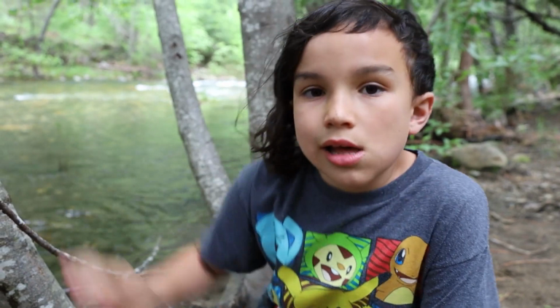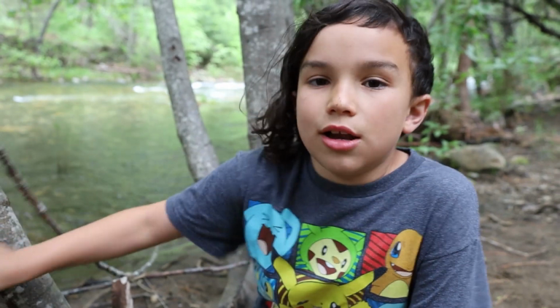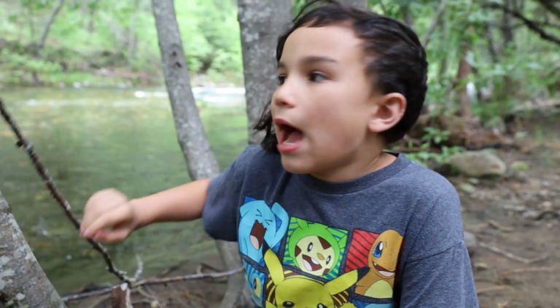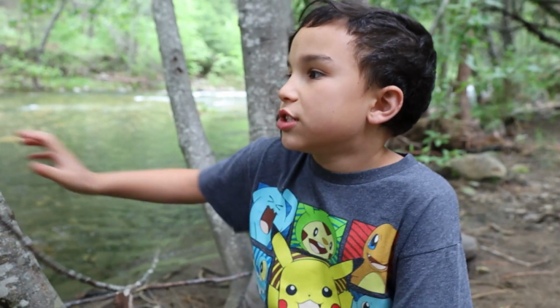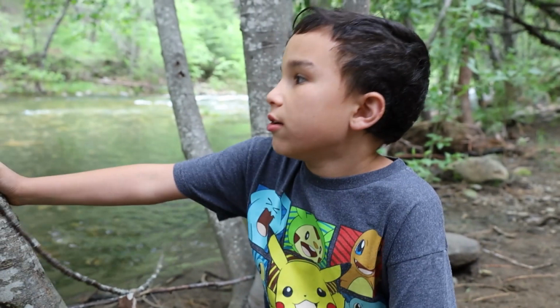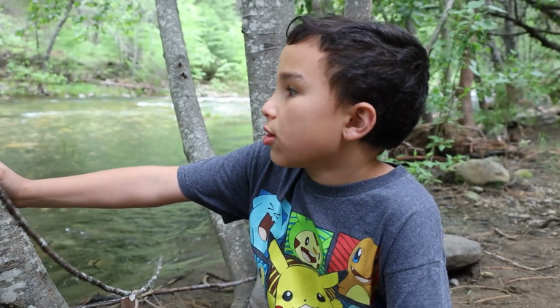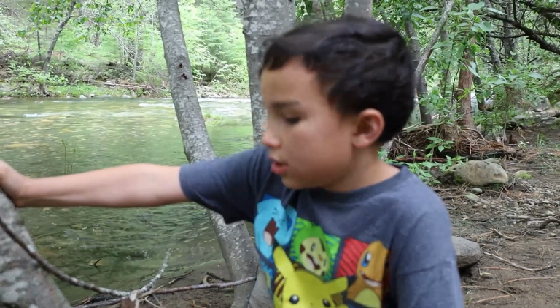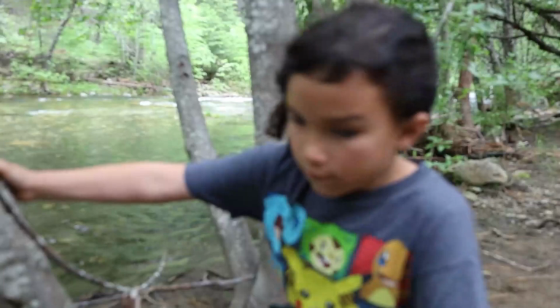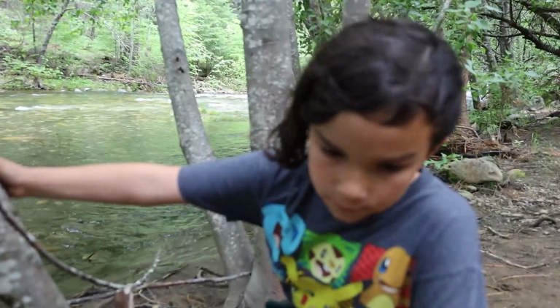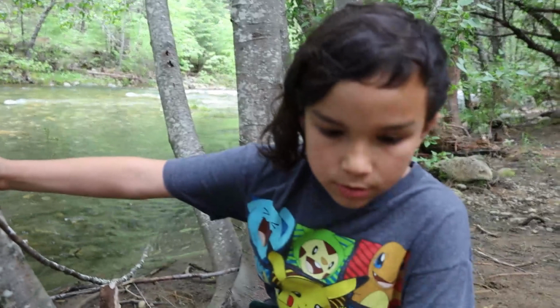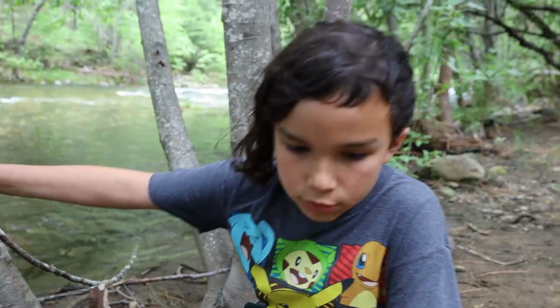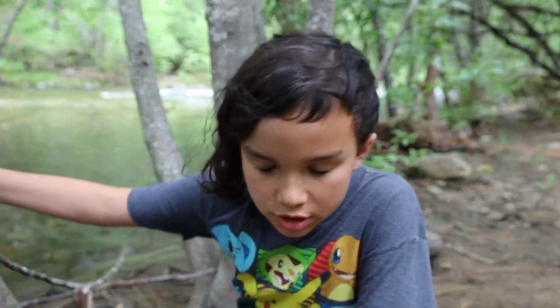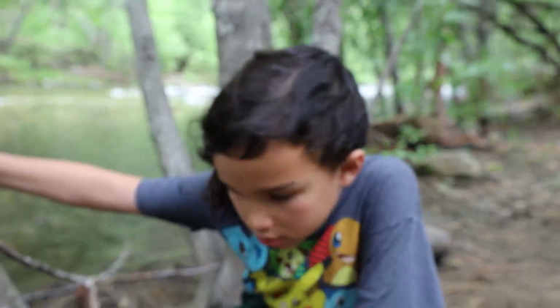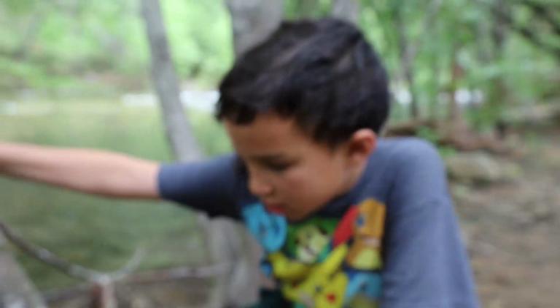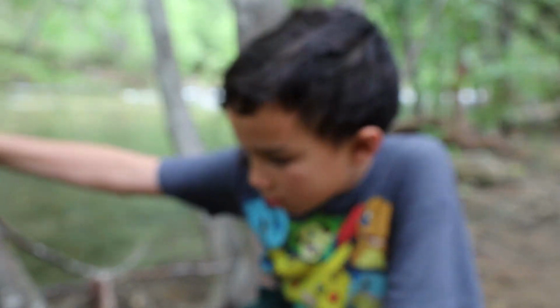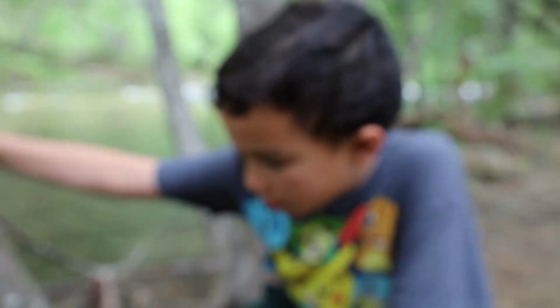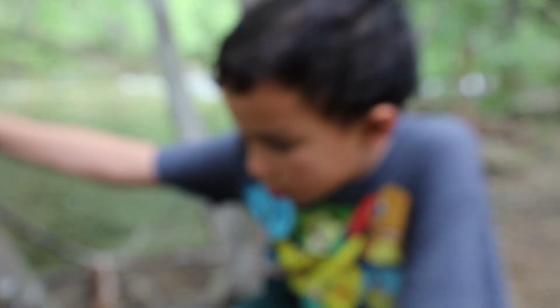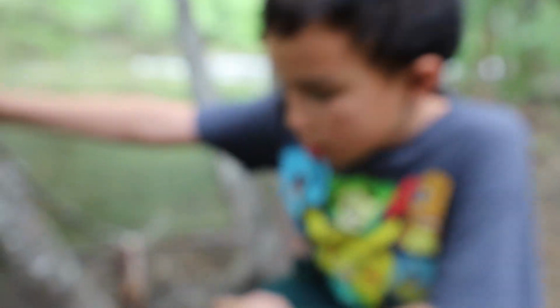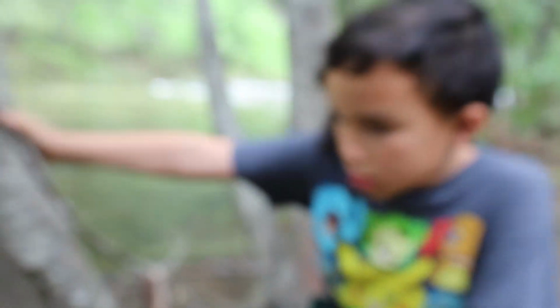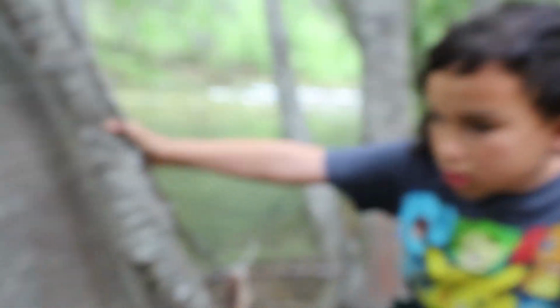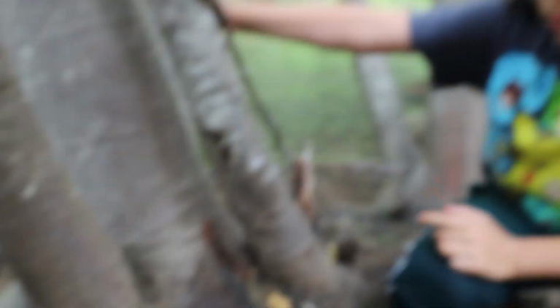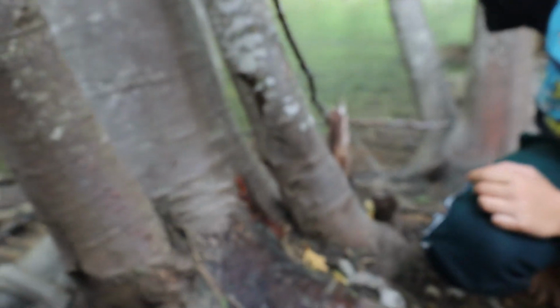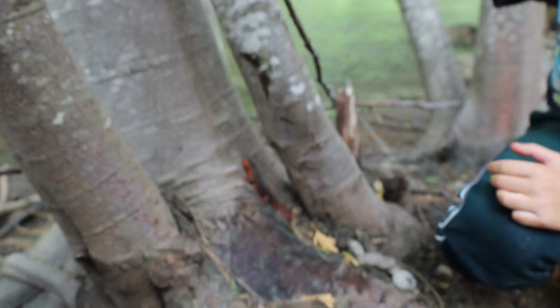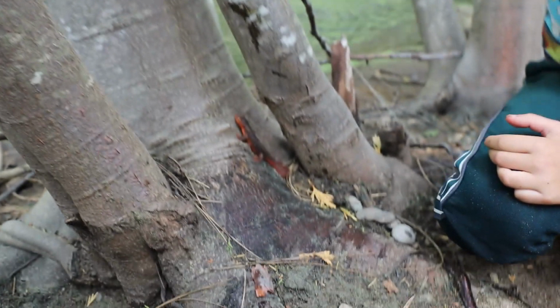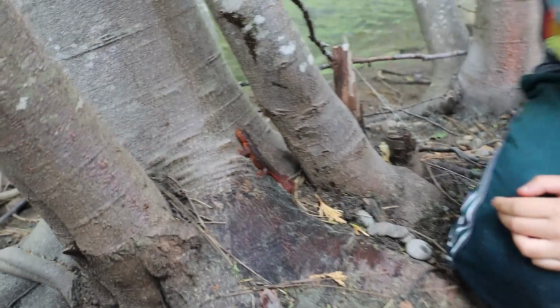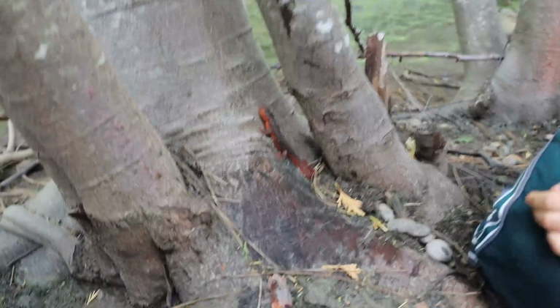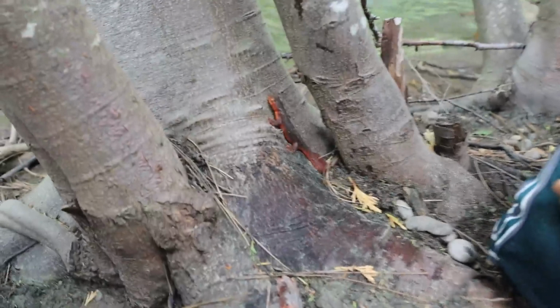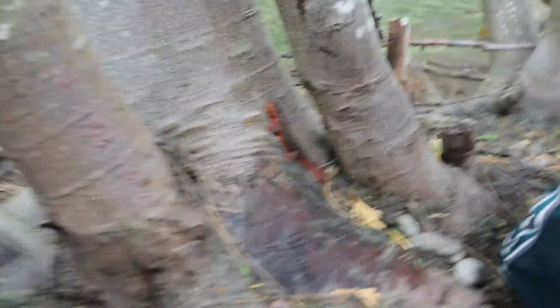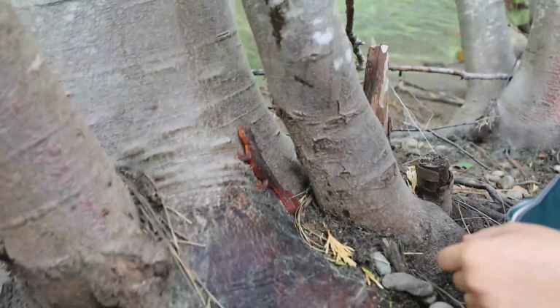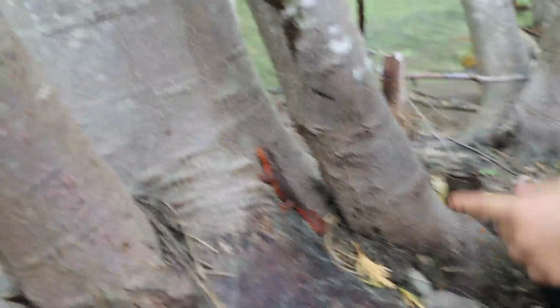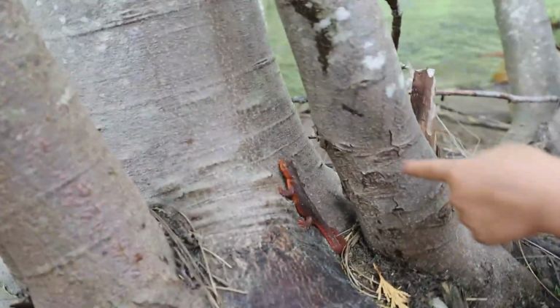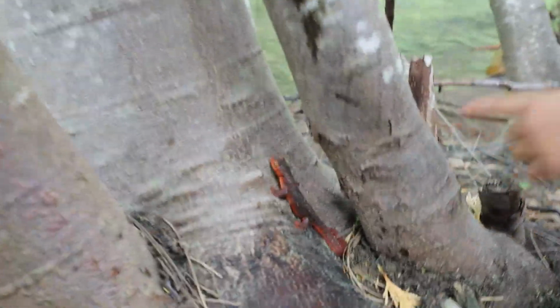Hello guys, today we're in the foothills at Kinsumnus Lake and we found this little guy.